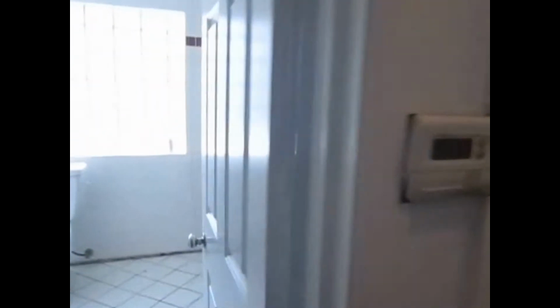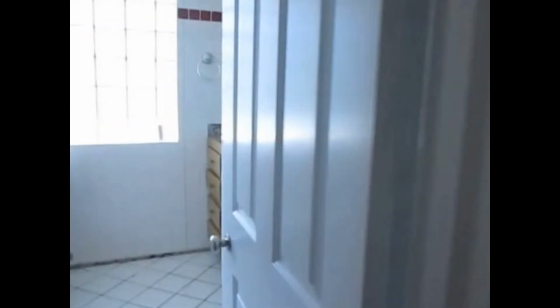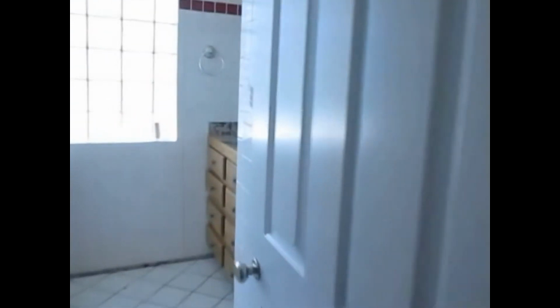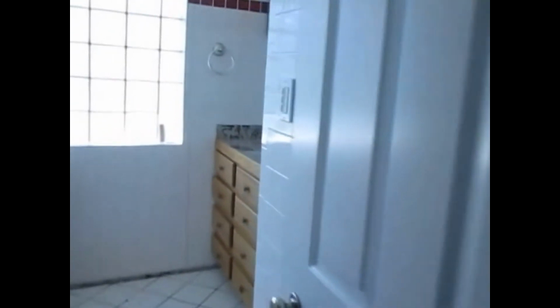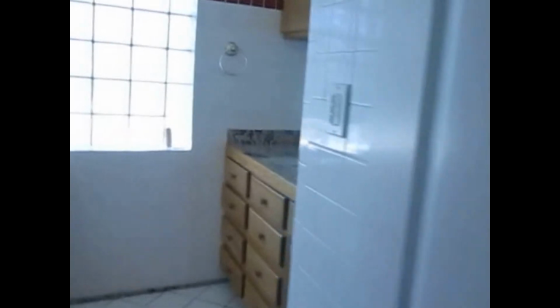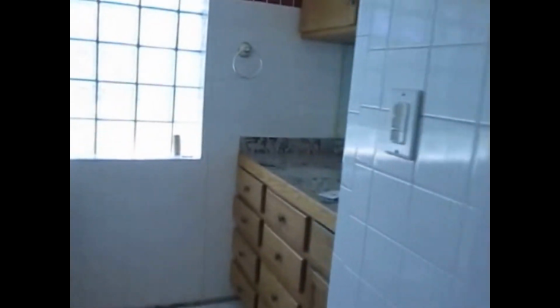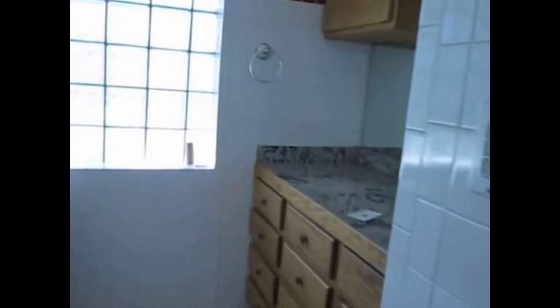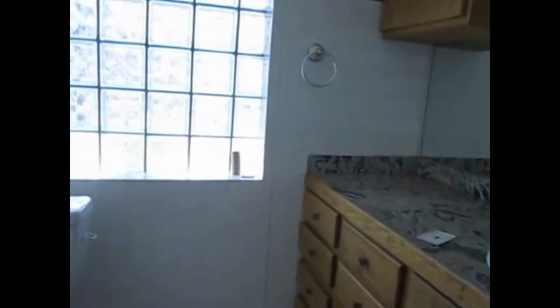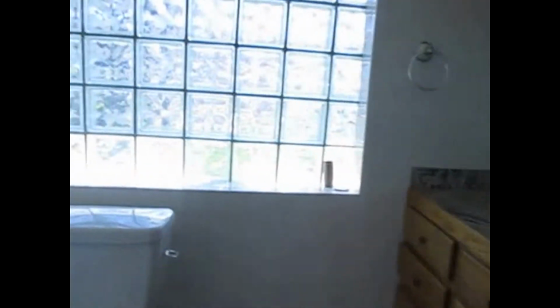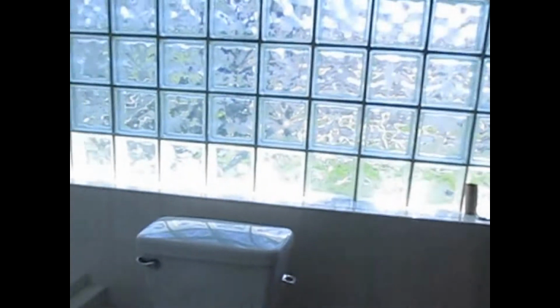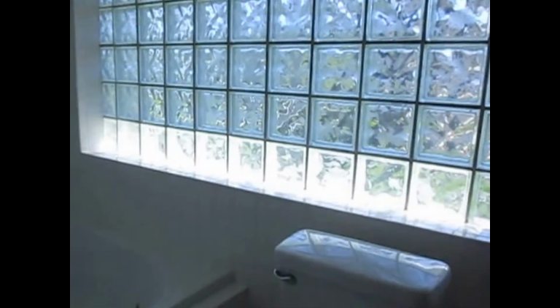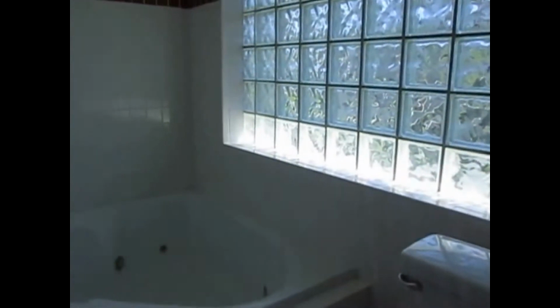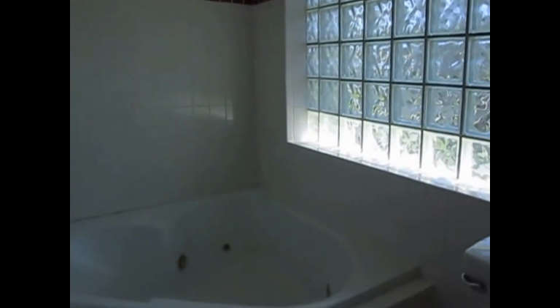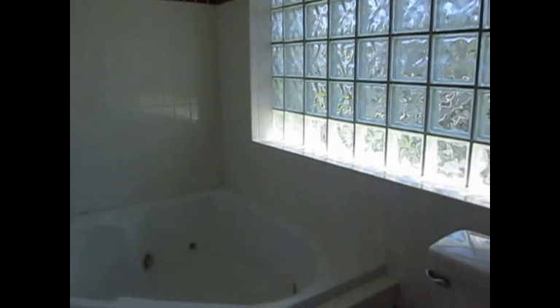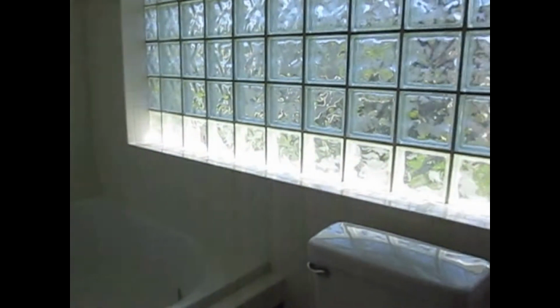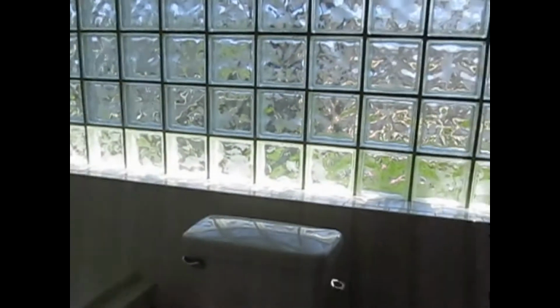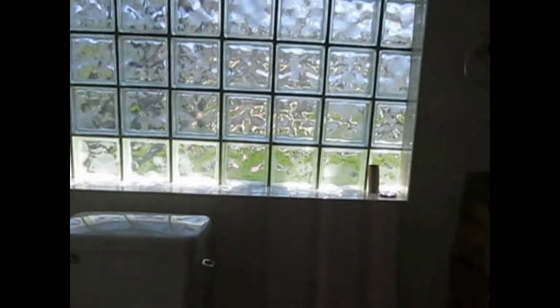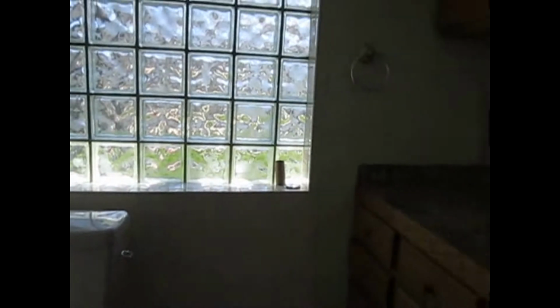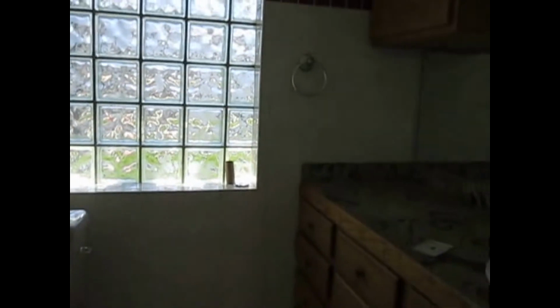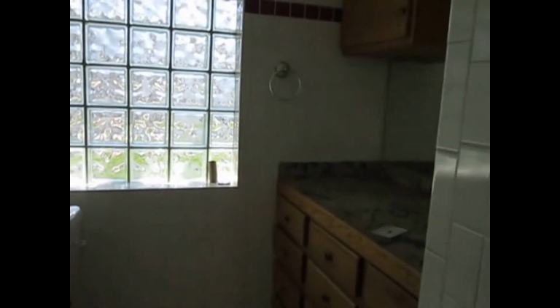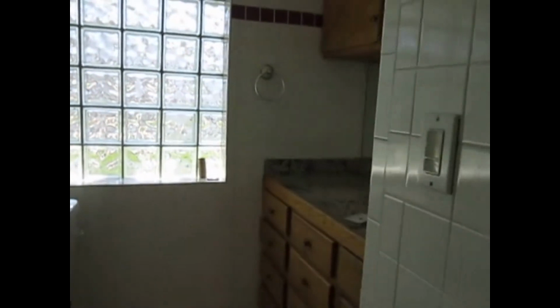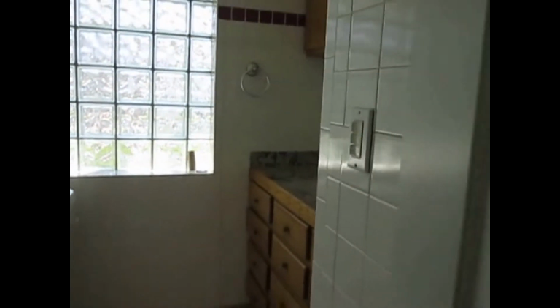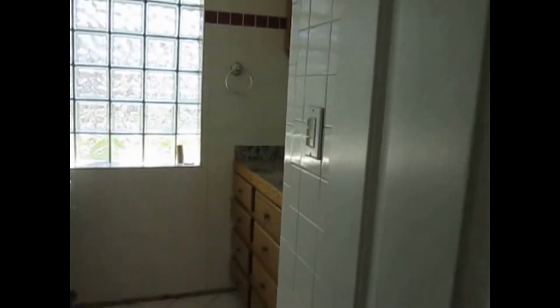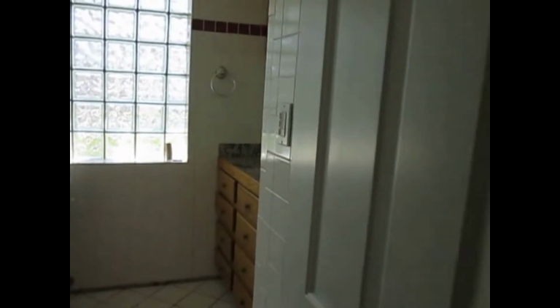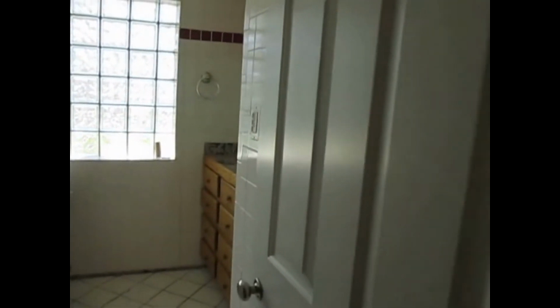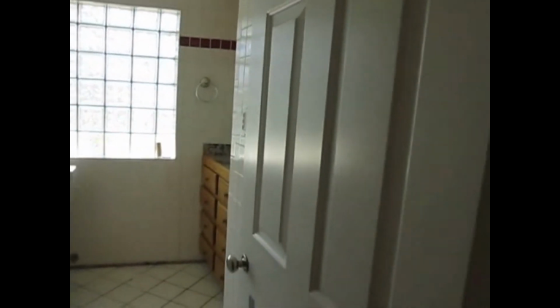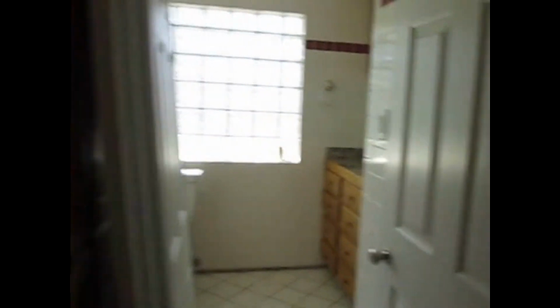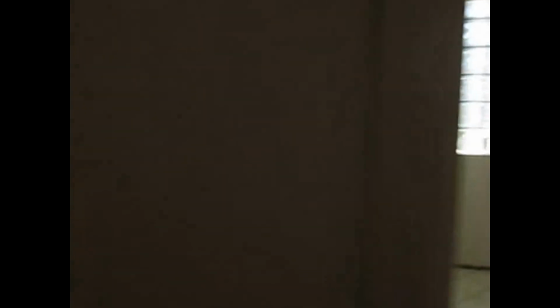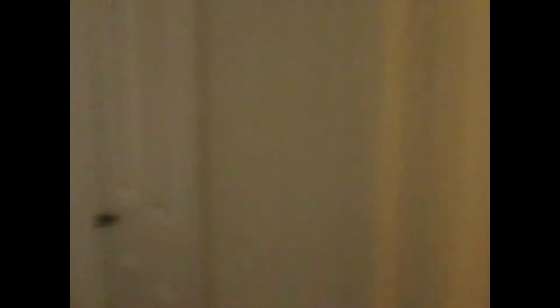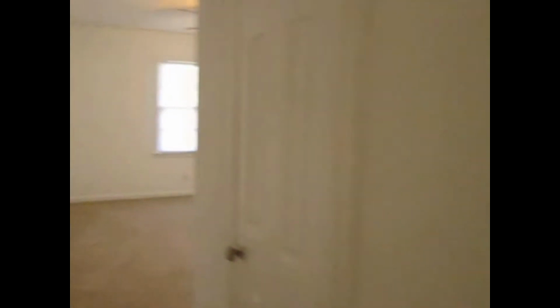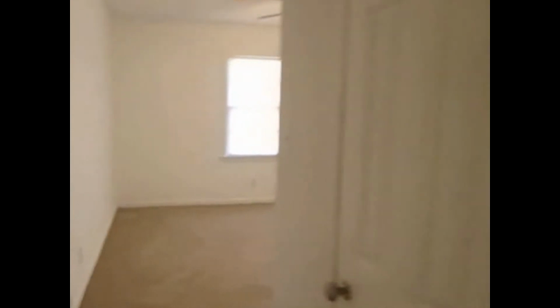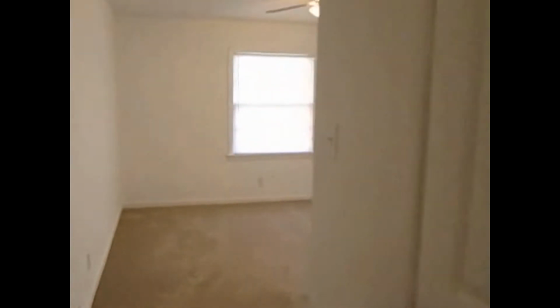This will be the bathroom. It has a shower-tub combo. Now let me show you the master bedroom.